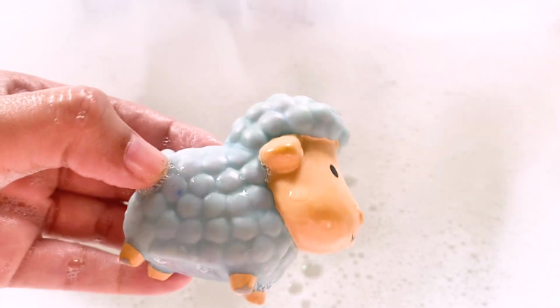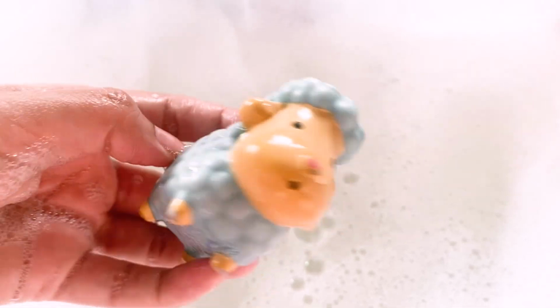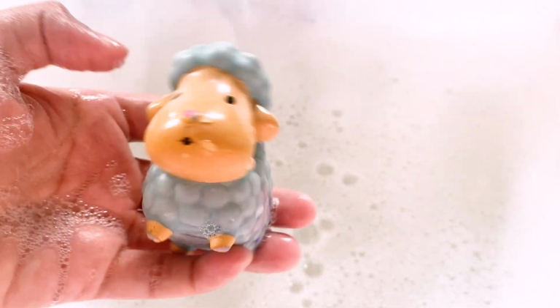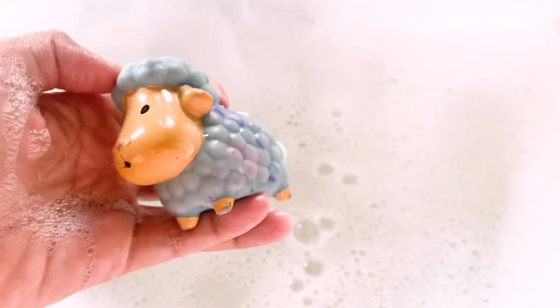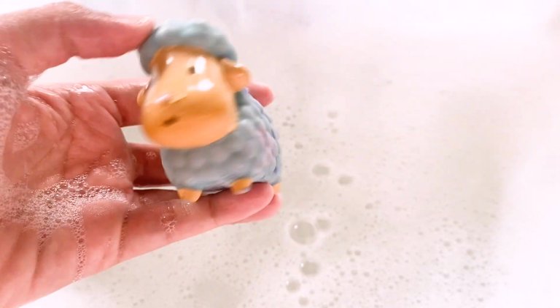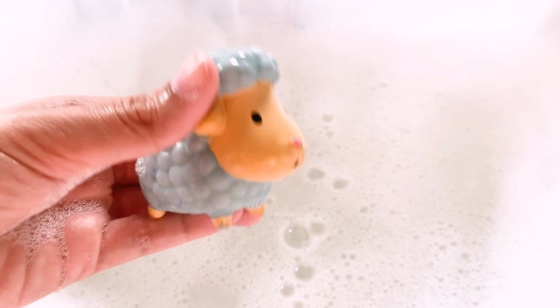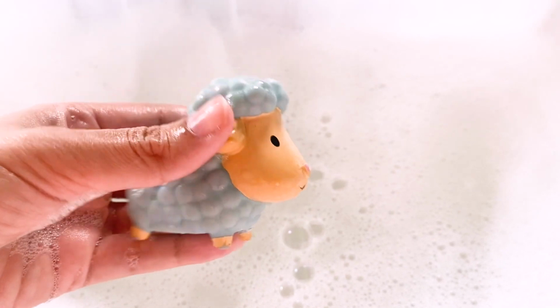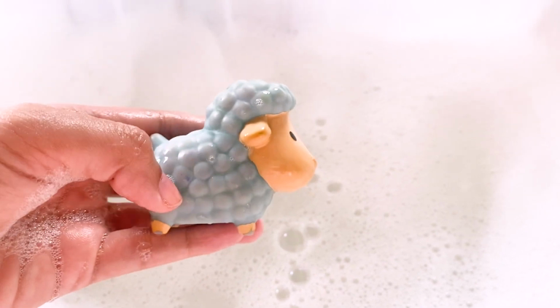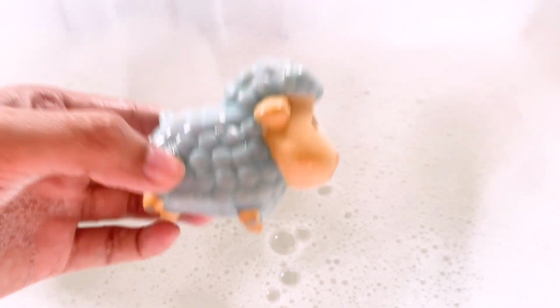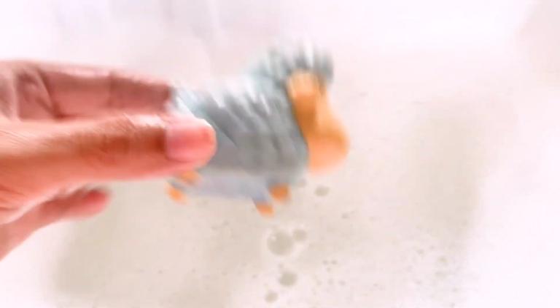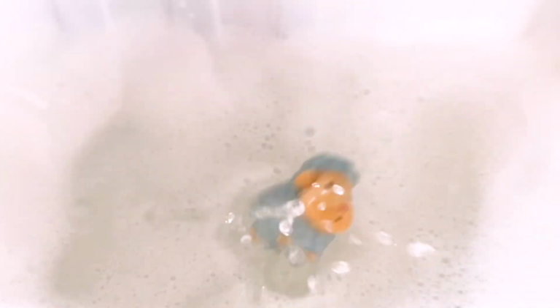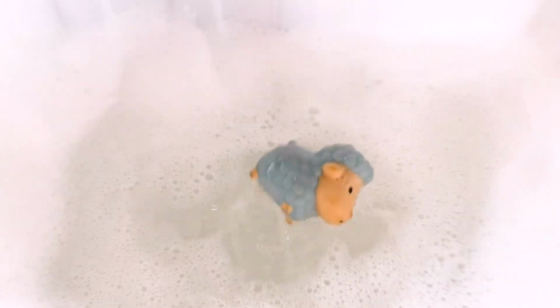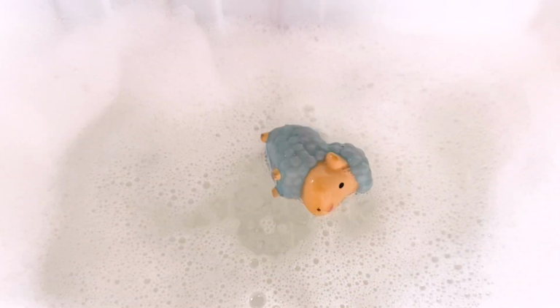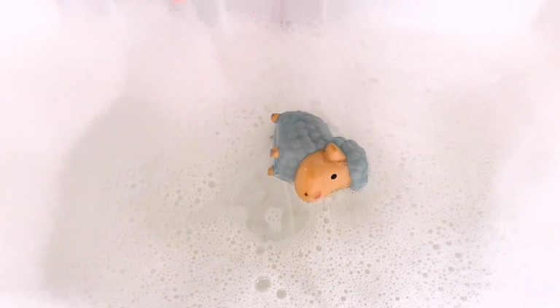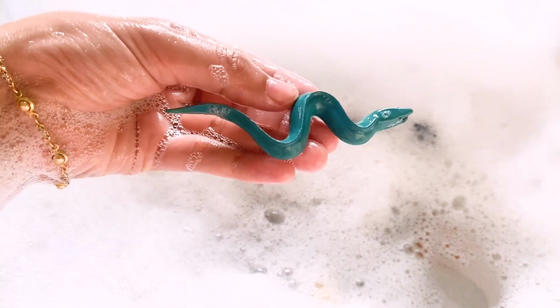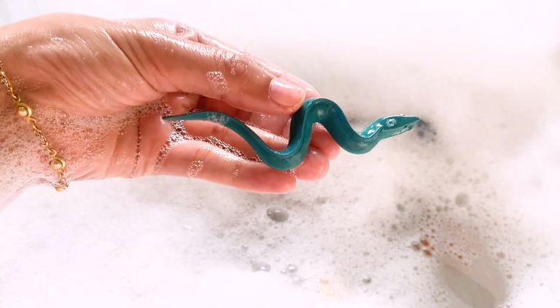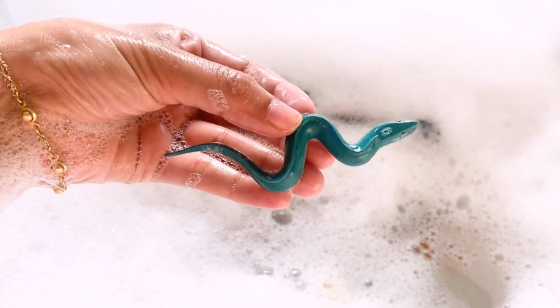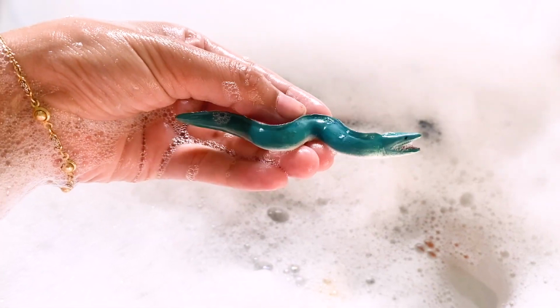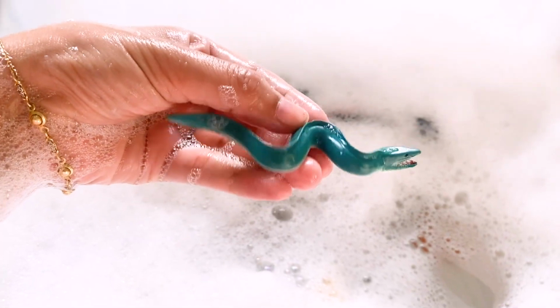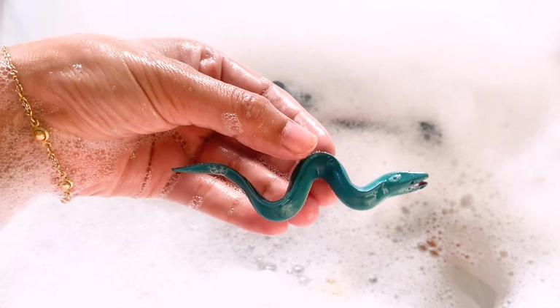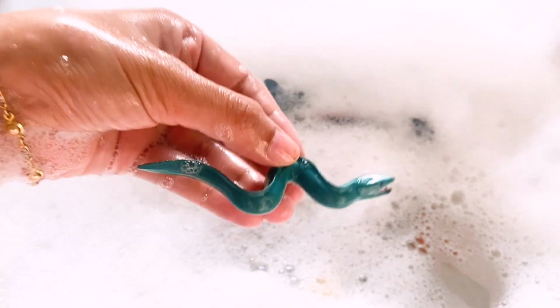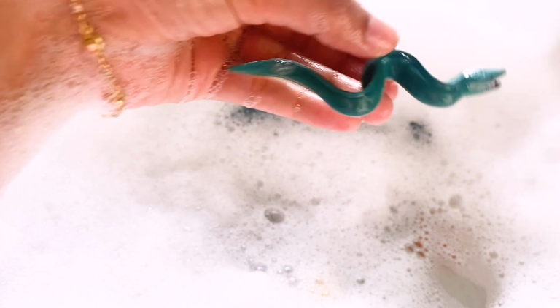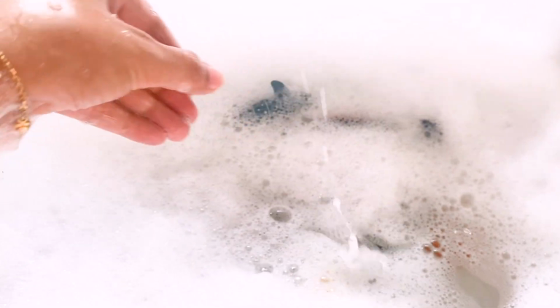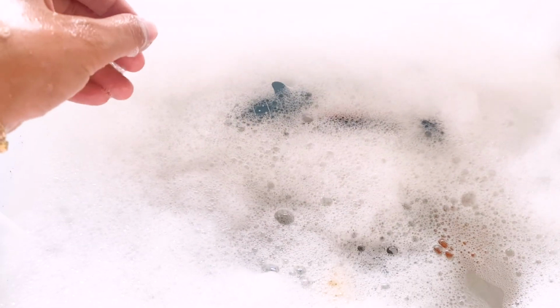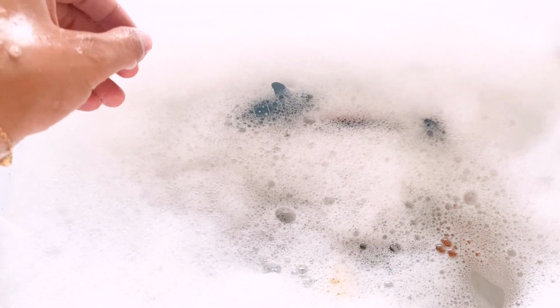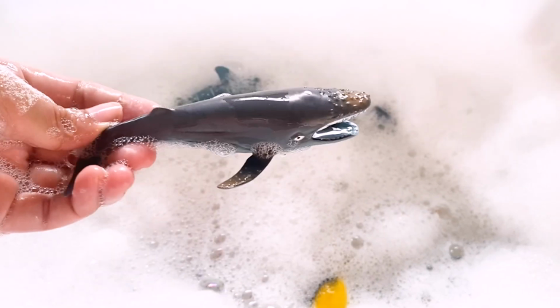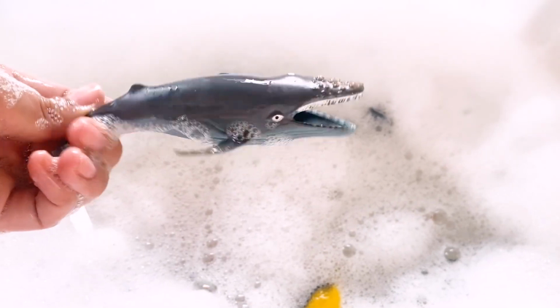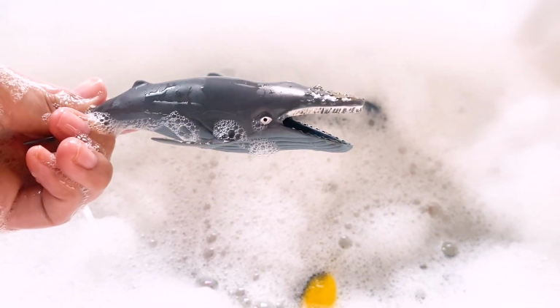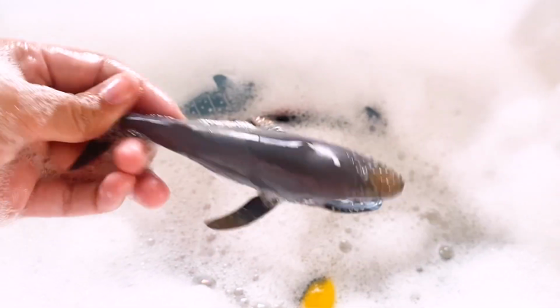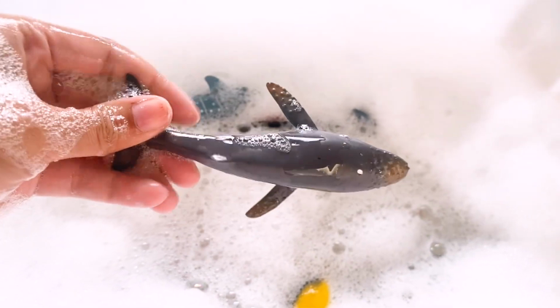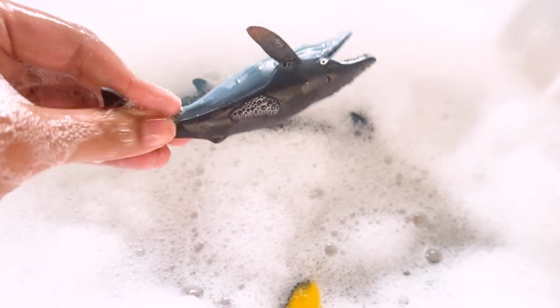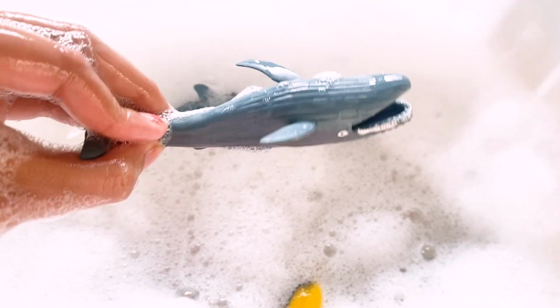Wow, that's a baby lamb. Wow, that's a baby snake. Wow, it's a baby whale.